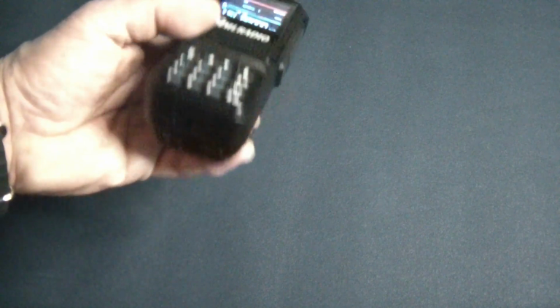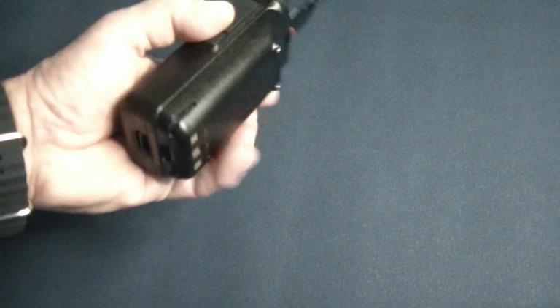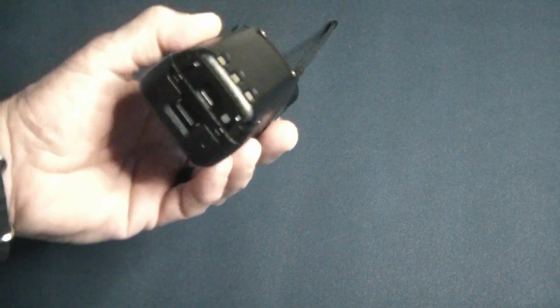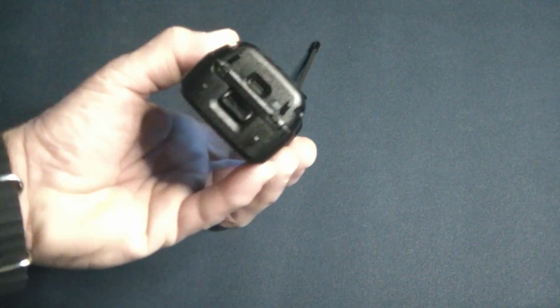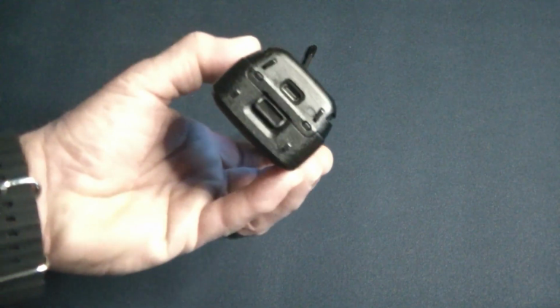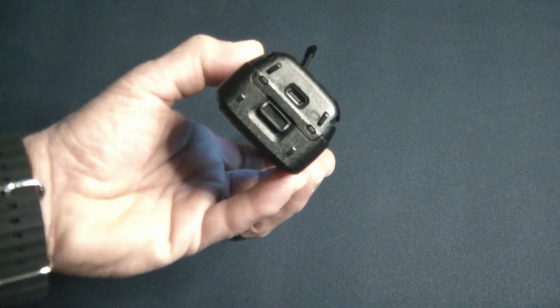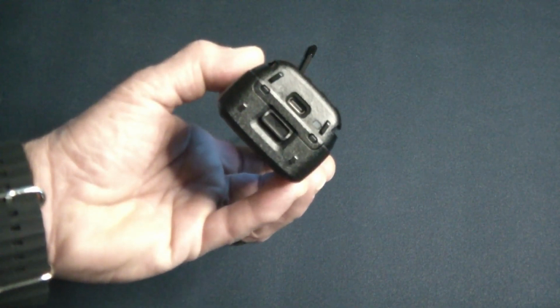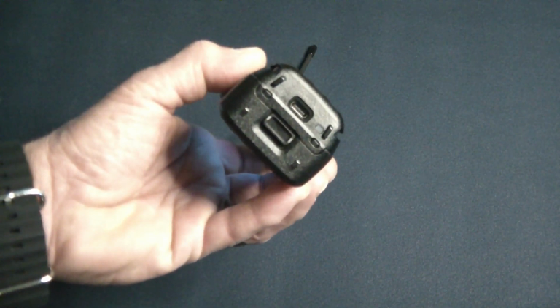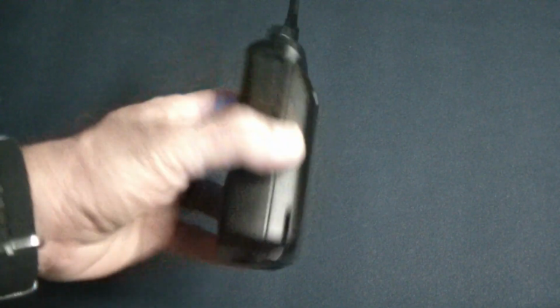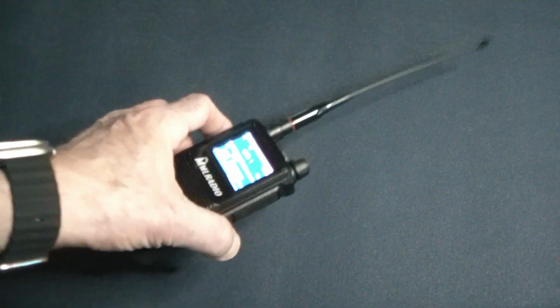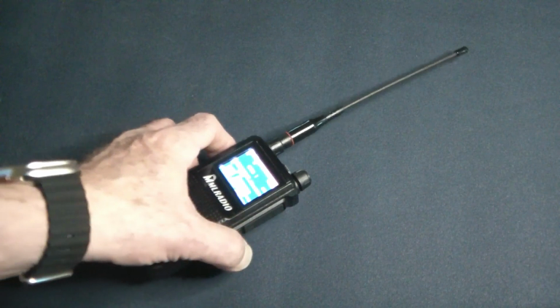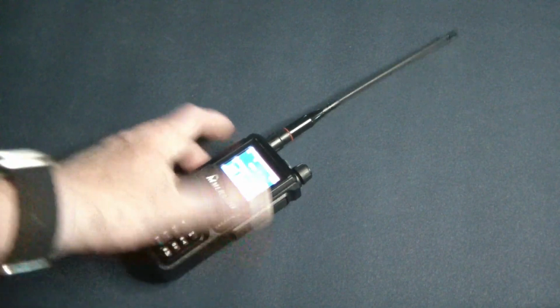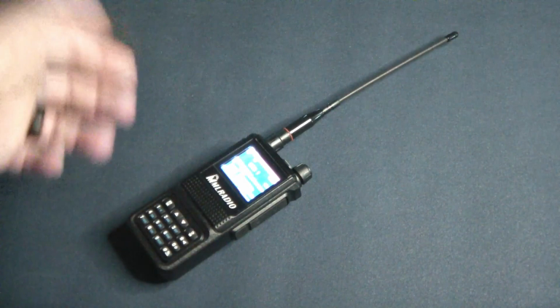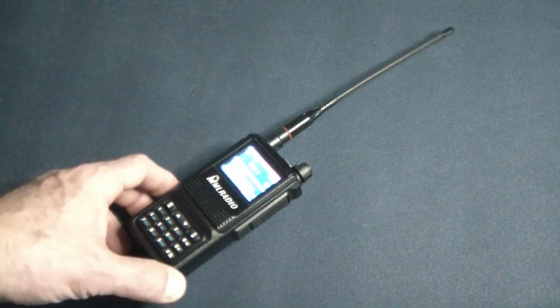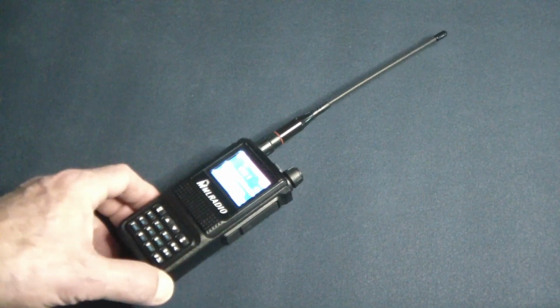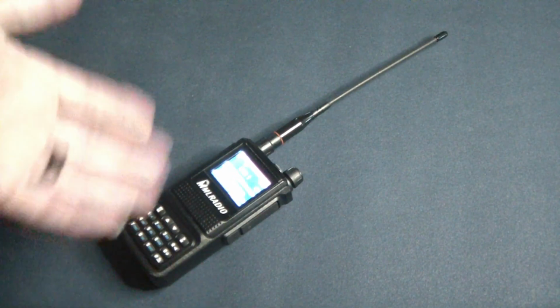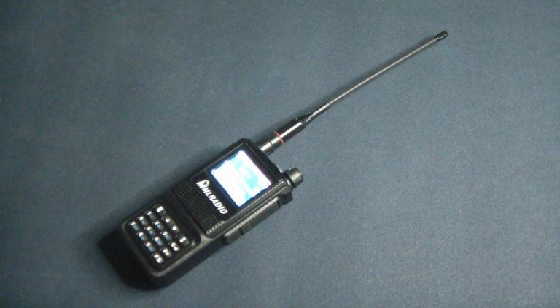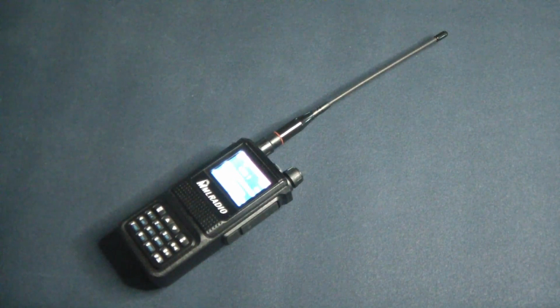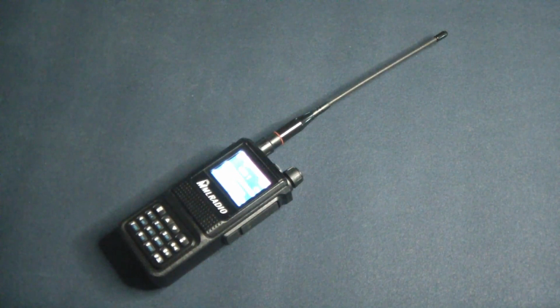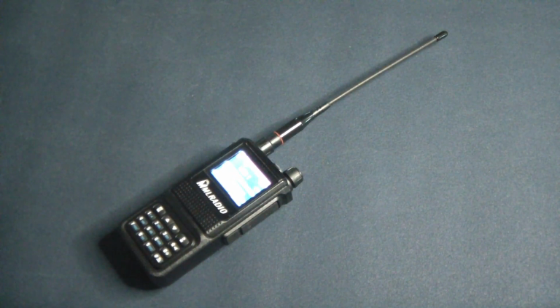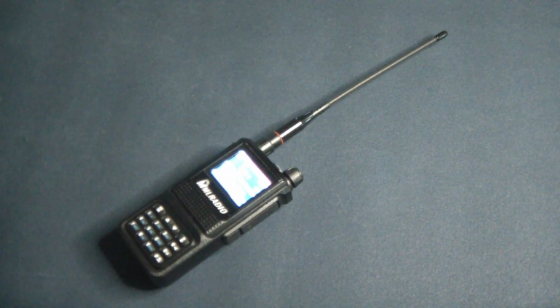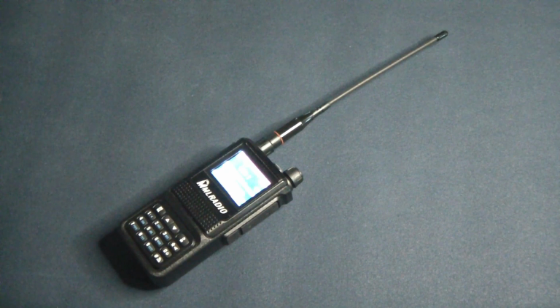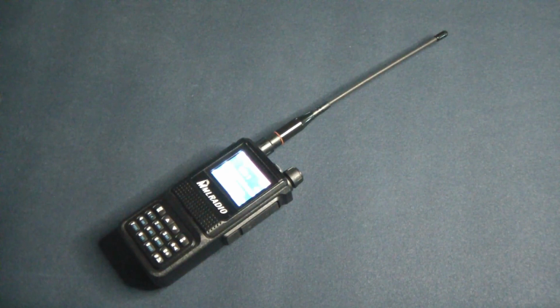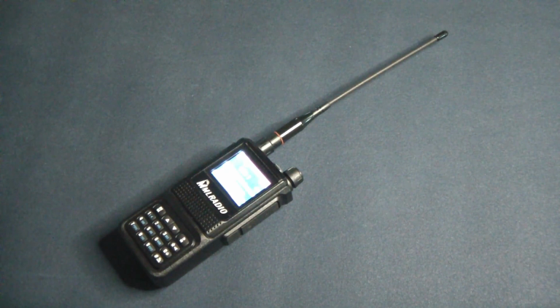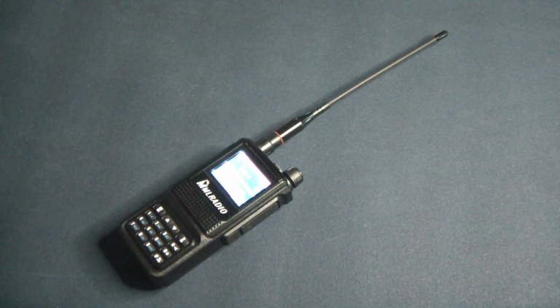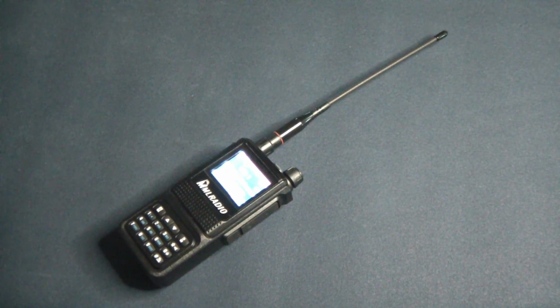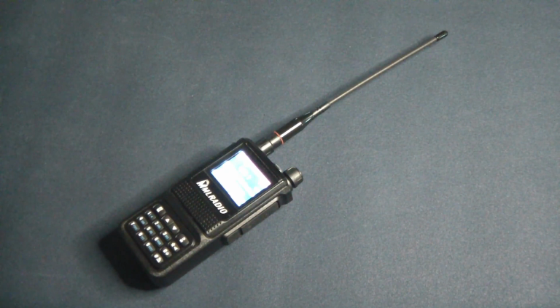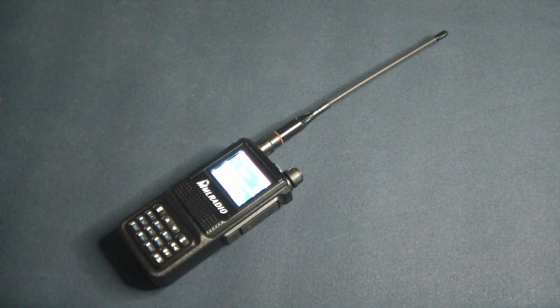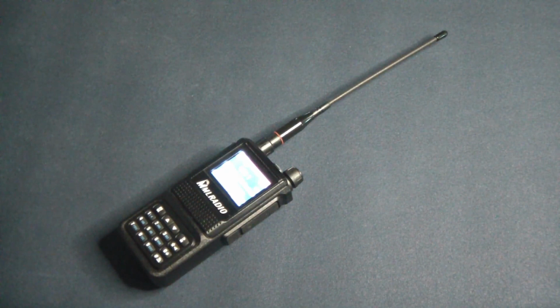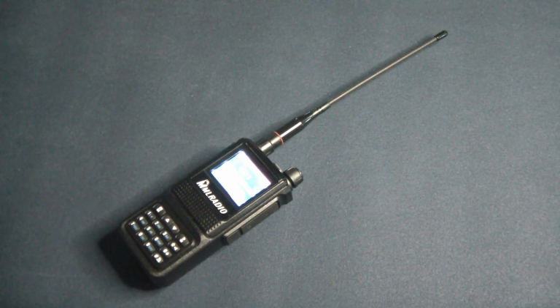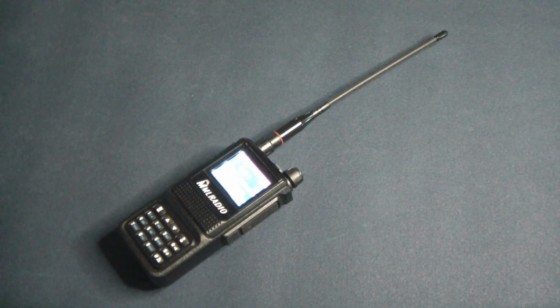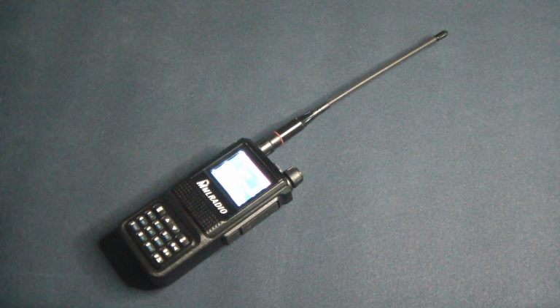A nice feature is it has USB-C charging capability, so you don't have to put it in the cradle to charge it. You just charge it via USB-C, which is kind of nice, especially if you're carrying it with you or if you have it in your car. You can use a battery pack to recharge it.